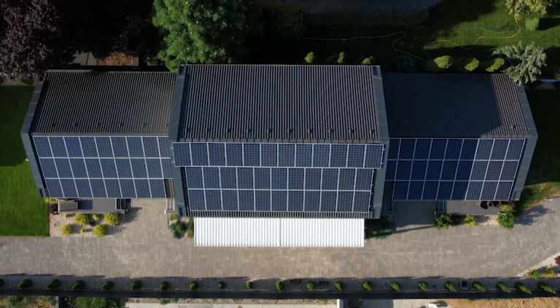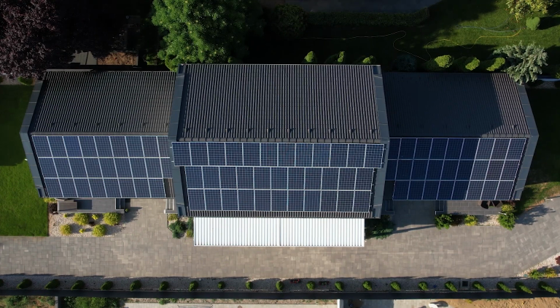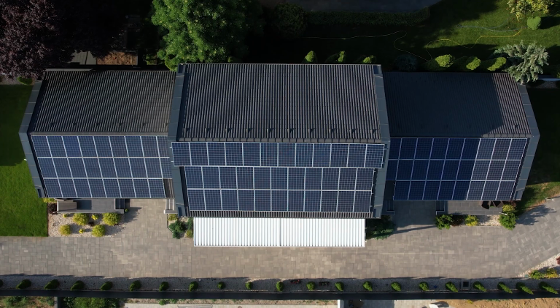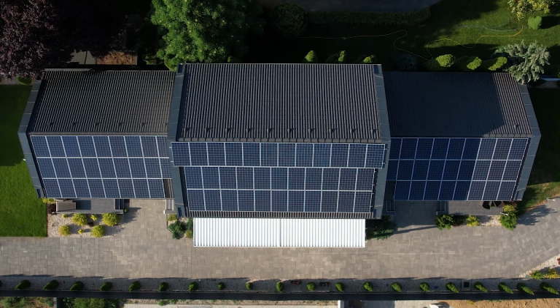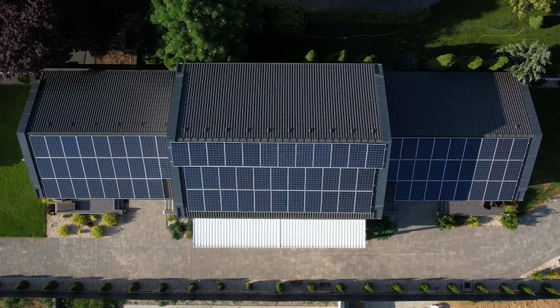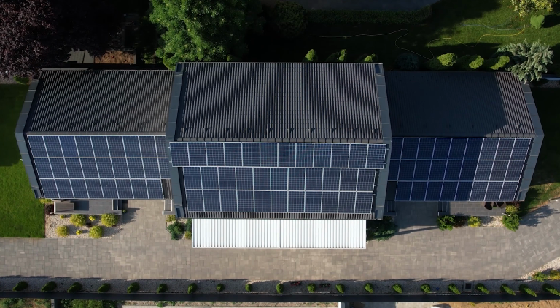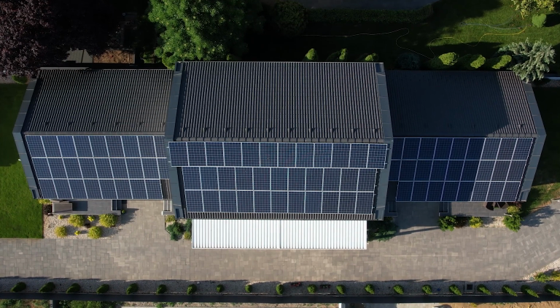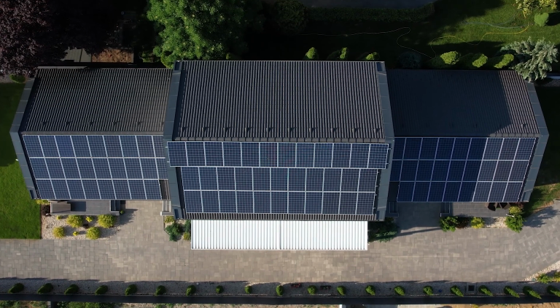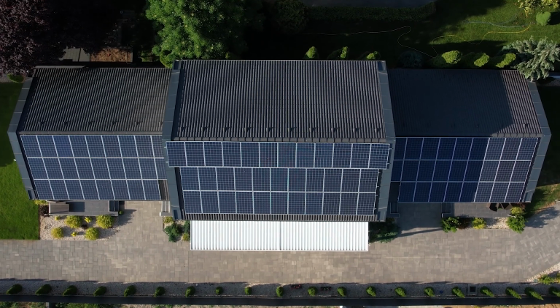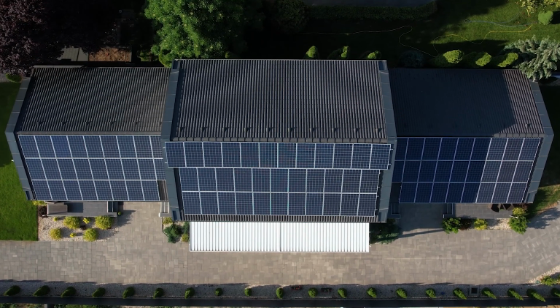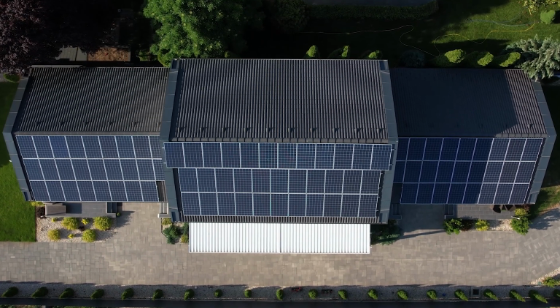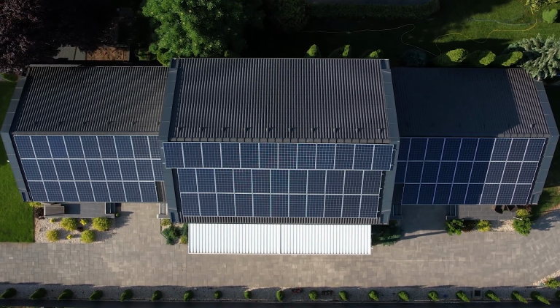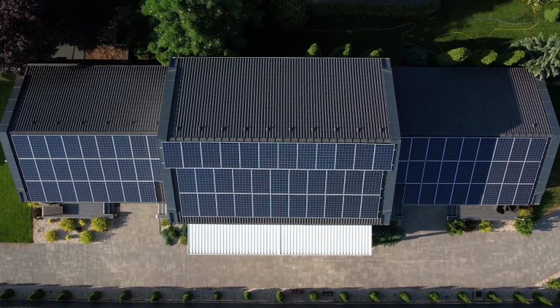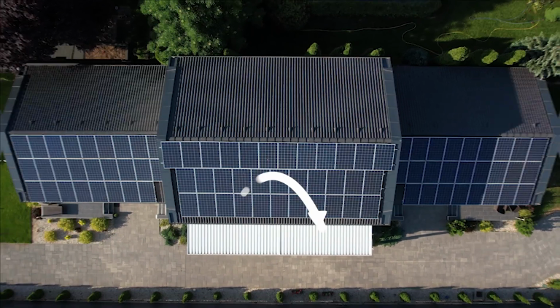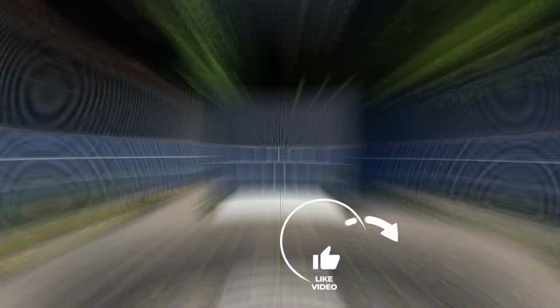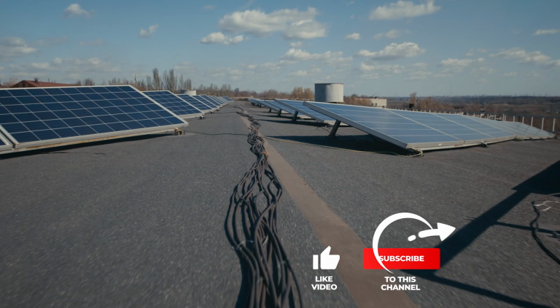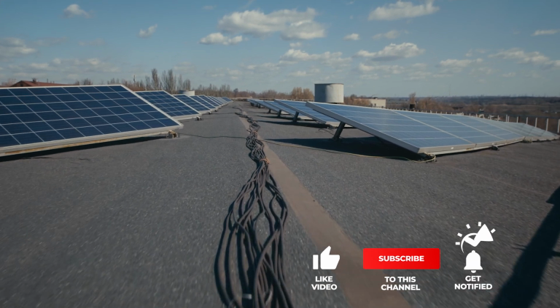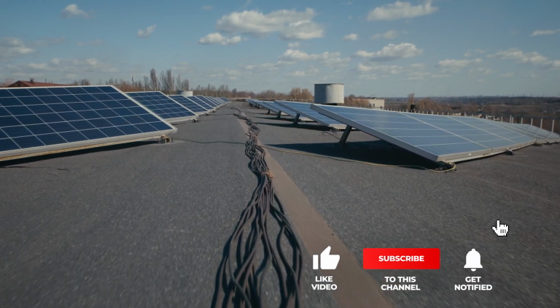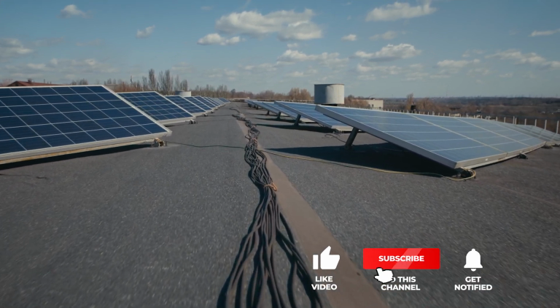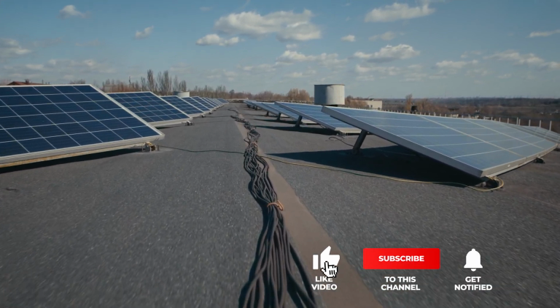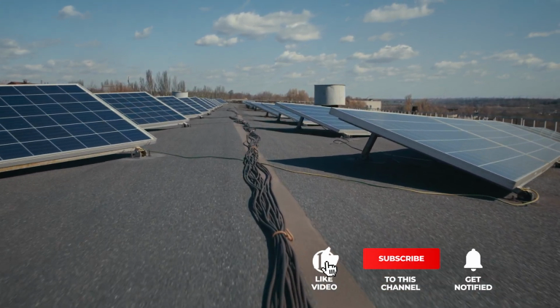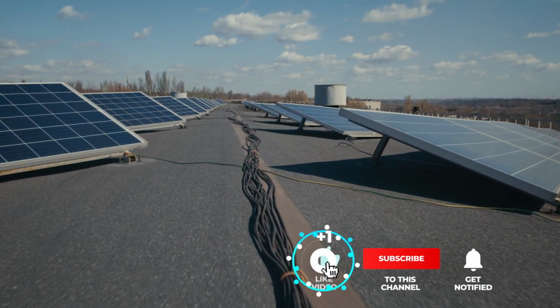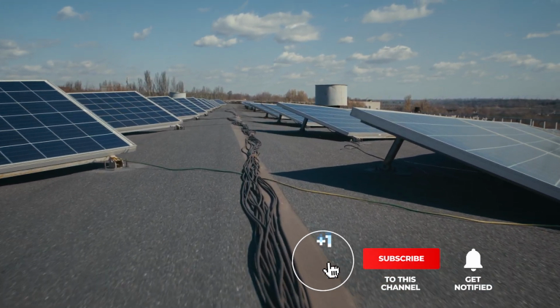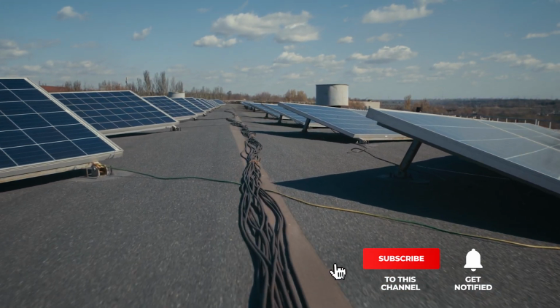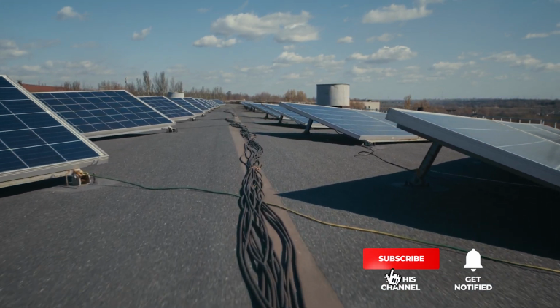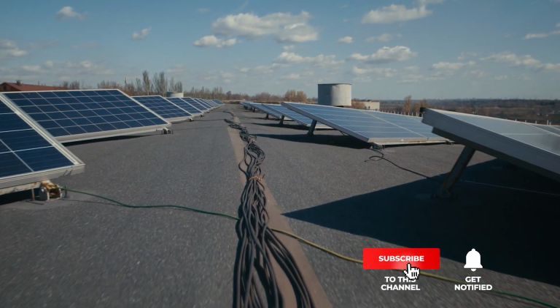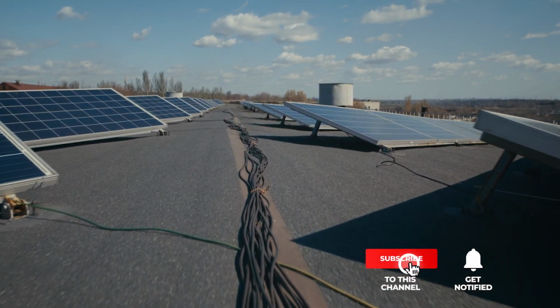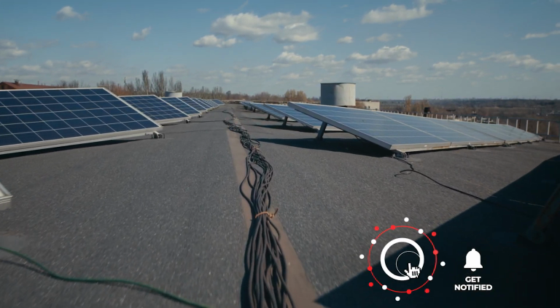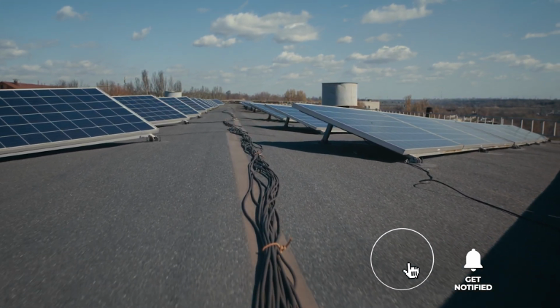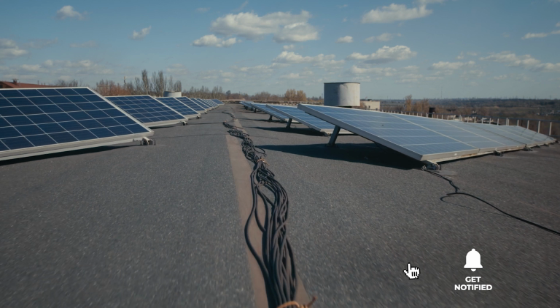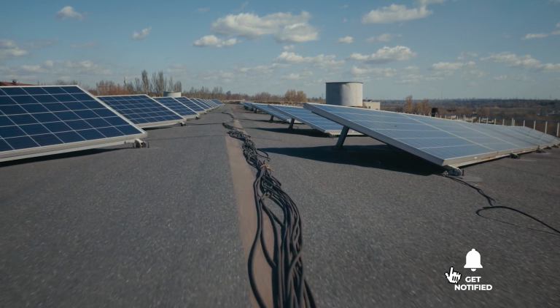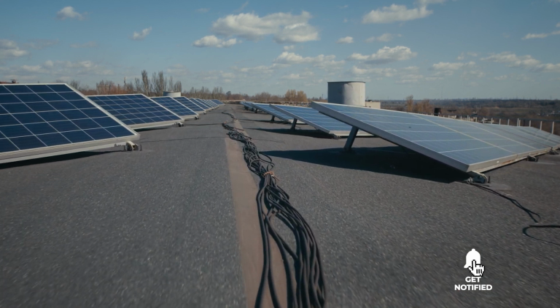Still haven't found a solar panel kit that meets your needs? Well, keep watching because we have more lined up for you. If this is your first time visiting our channel, be sure to subscribe and hit the bell icon to receive notifications of our next videos.